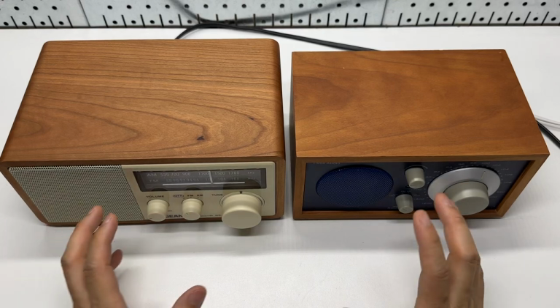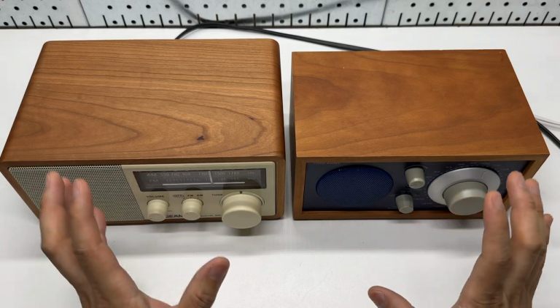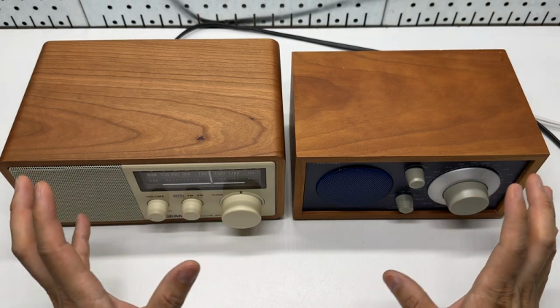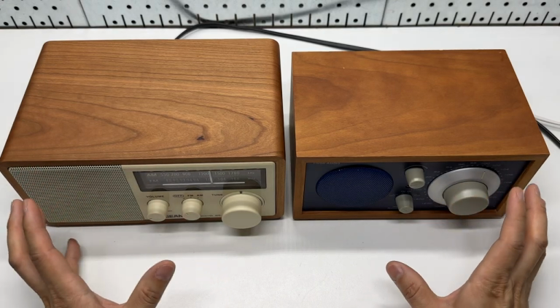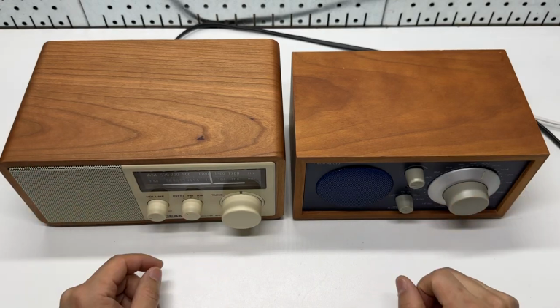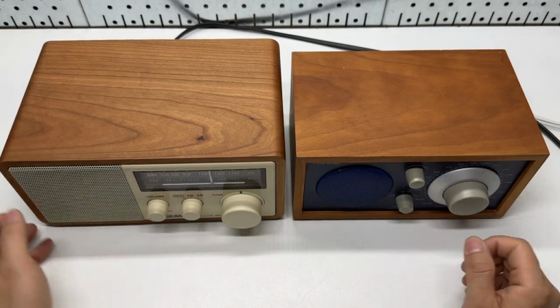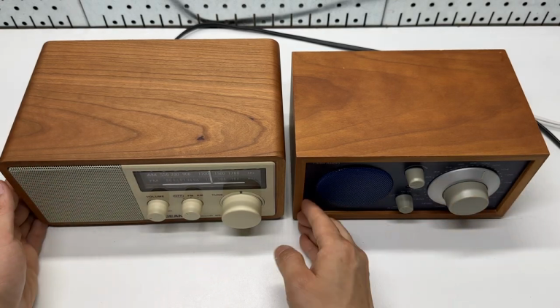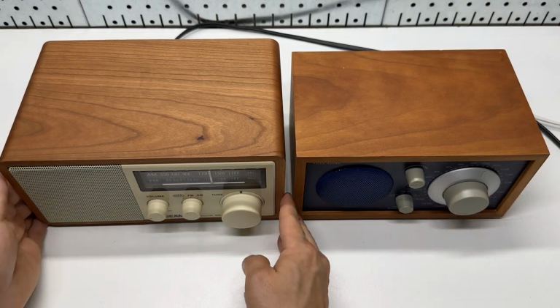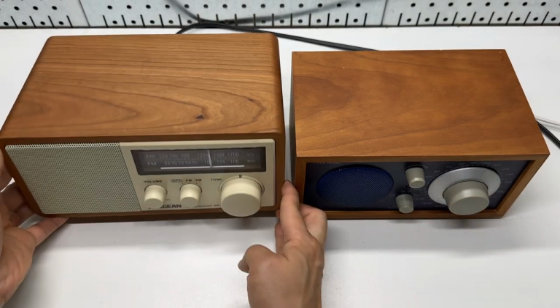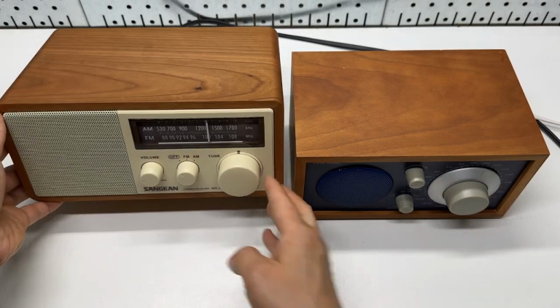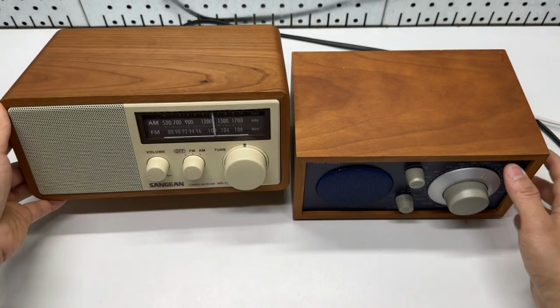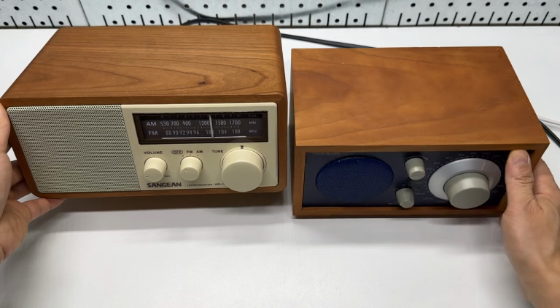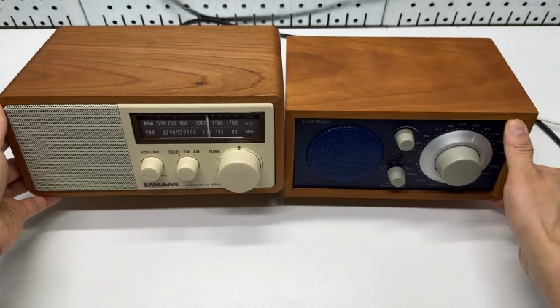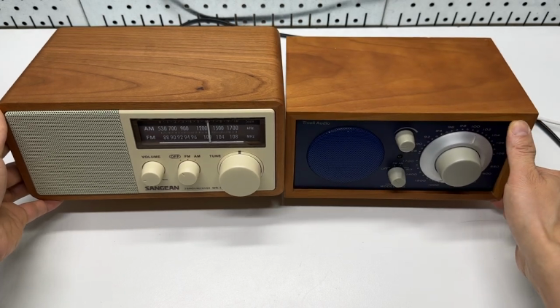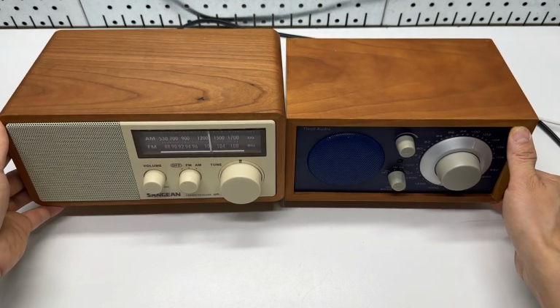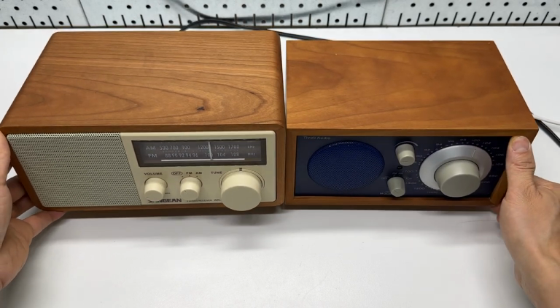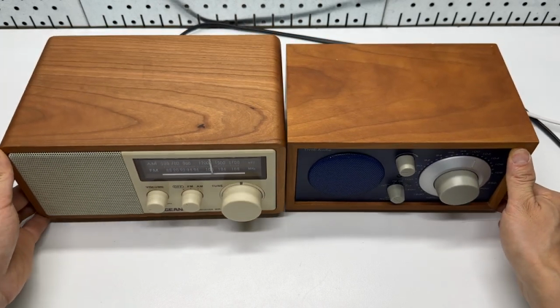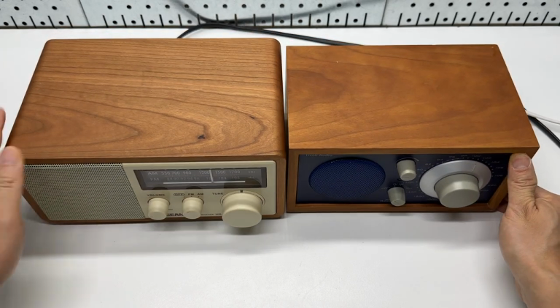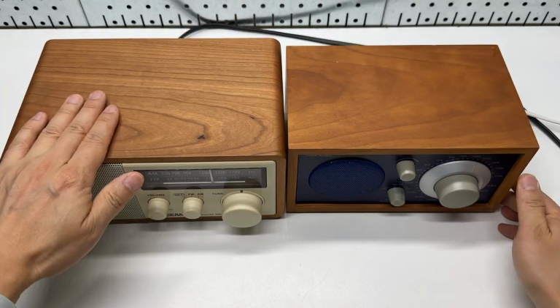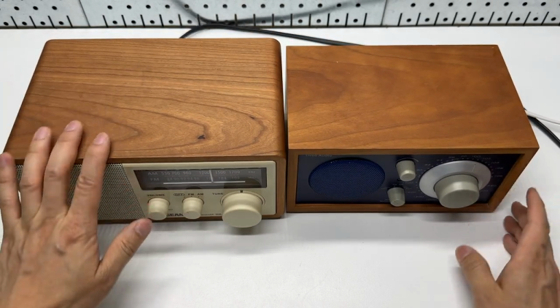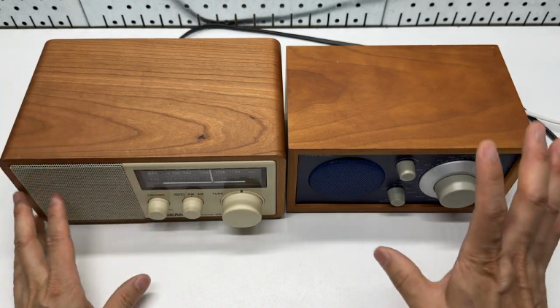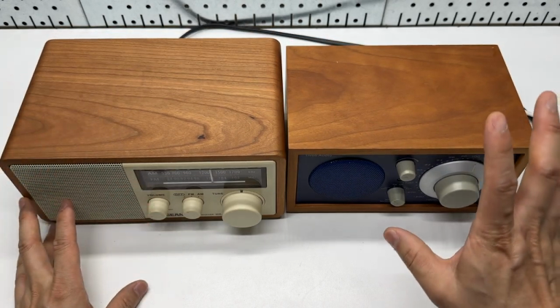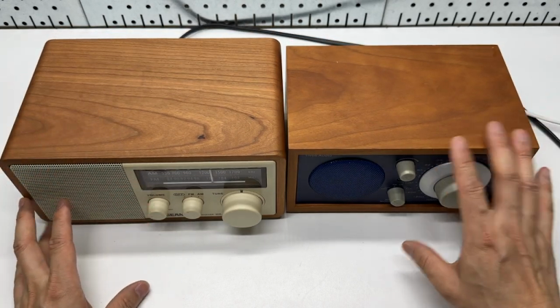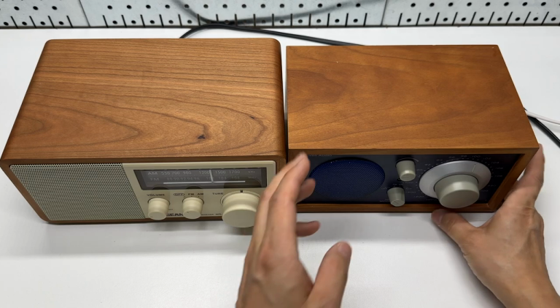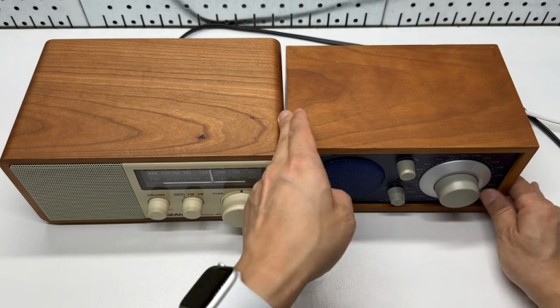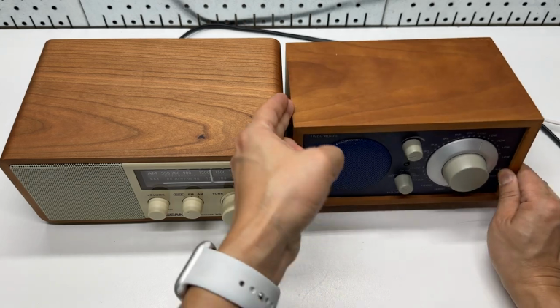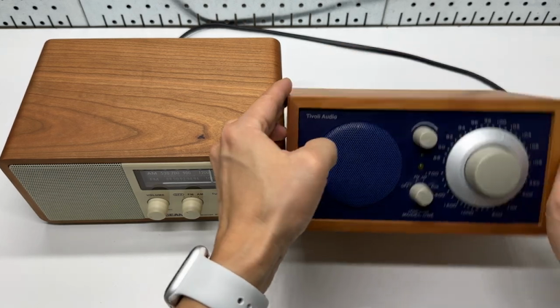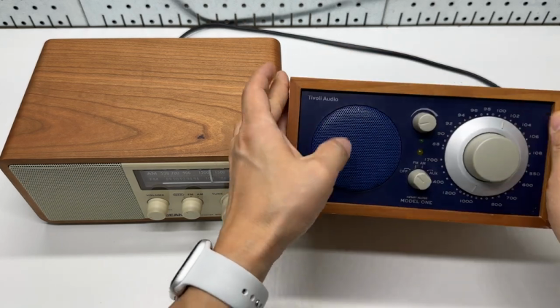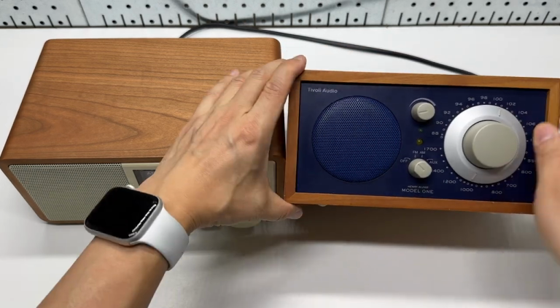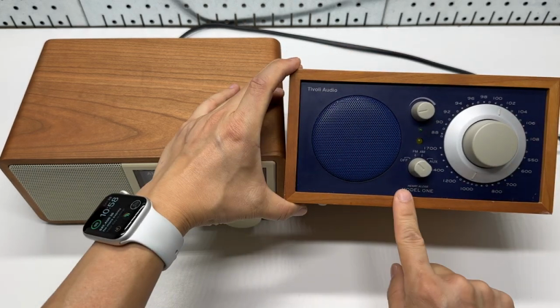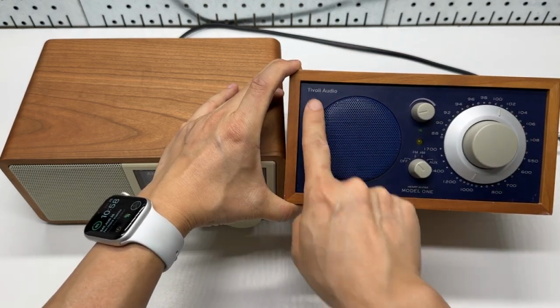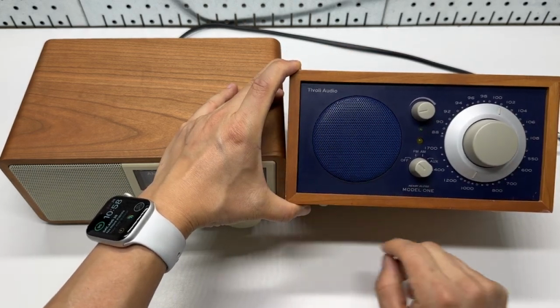Here's a side-by-side comparison of the Sanjian and the Tivoli desktop radio. This is the WR11 and this is the classic one, Model 1 from Tivoli.